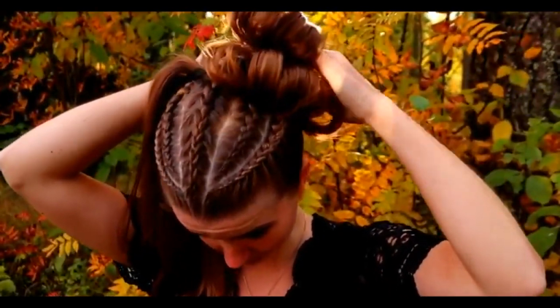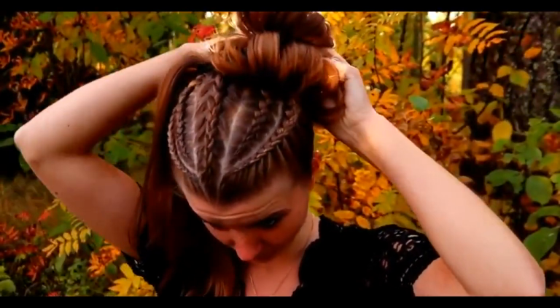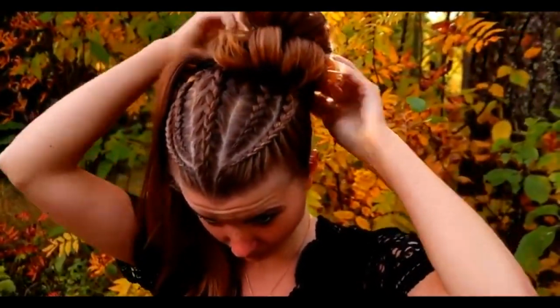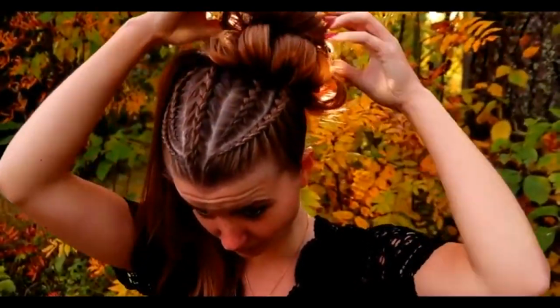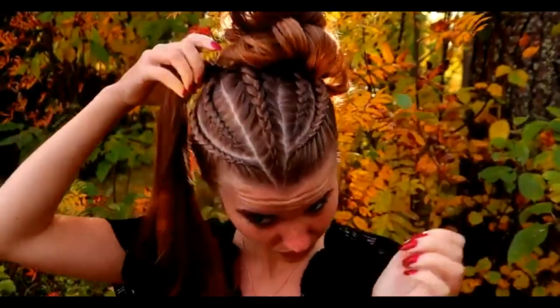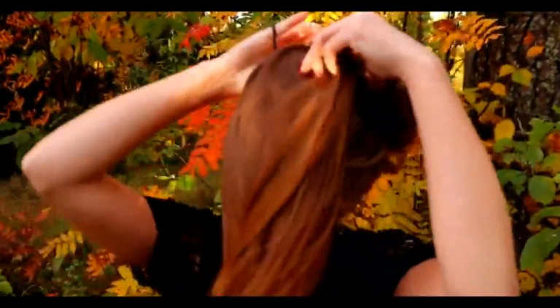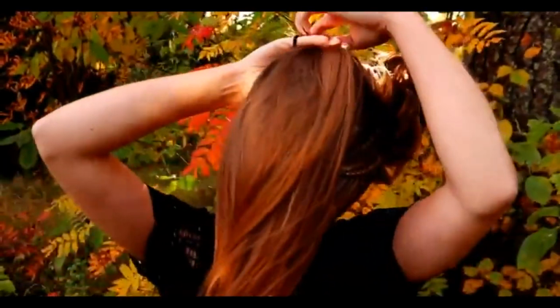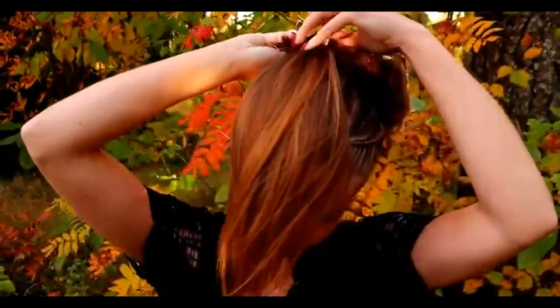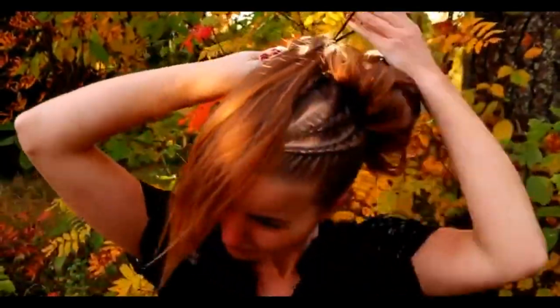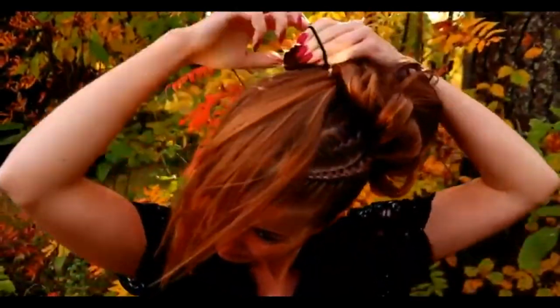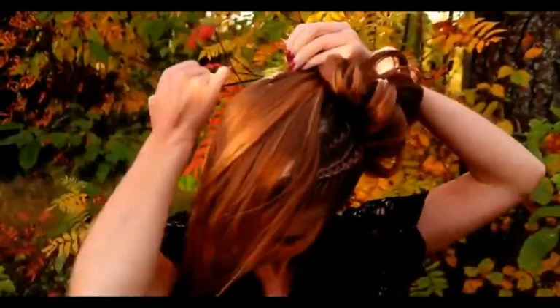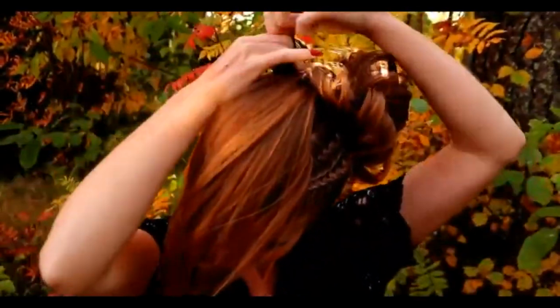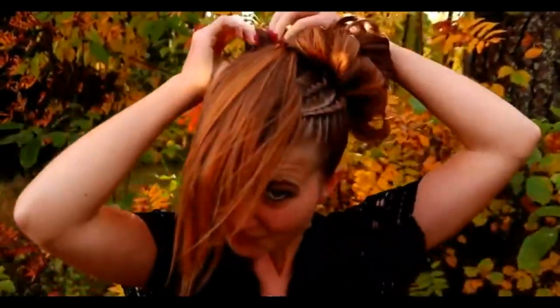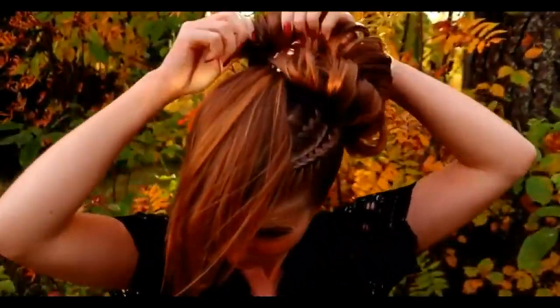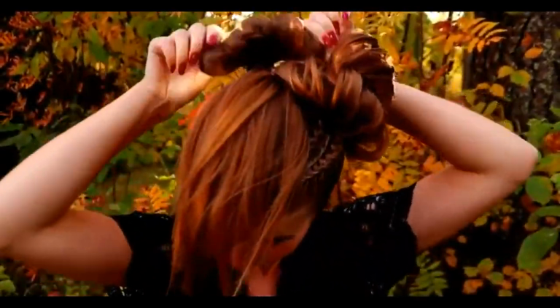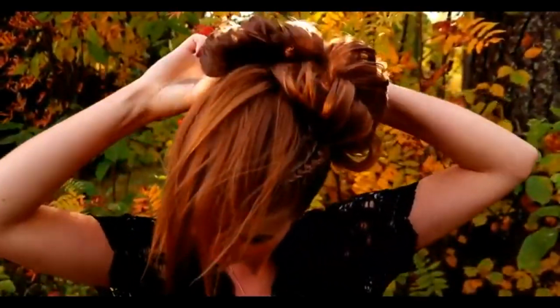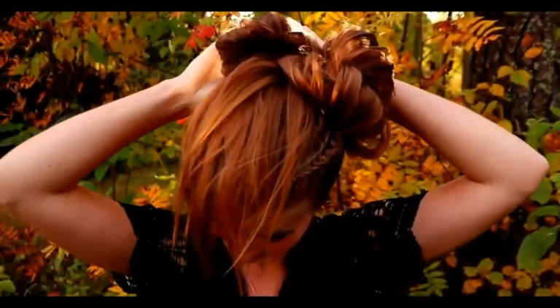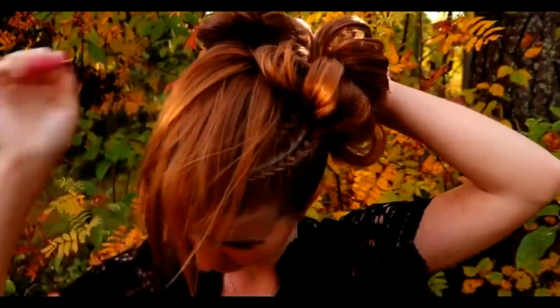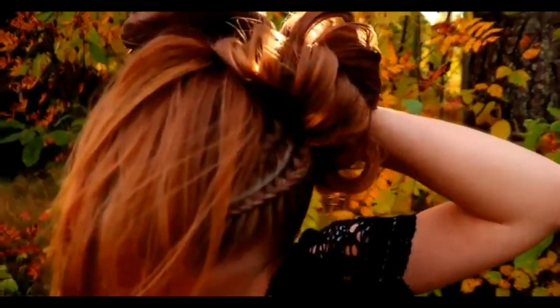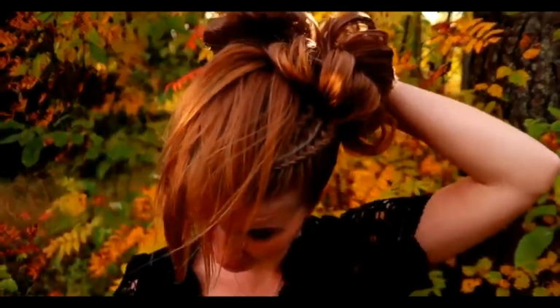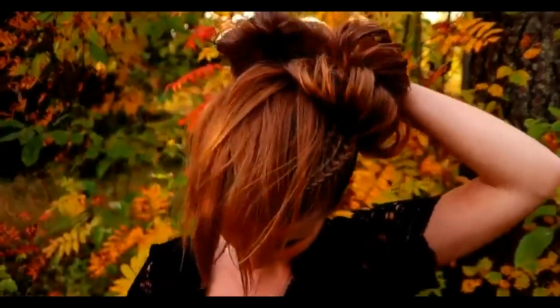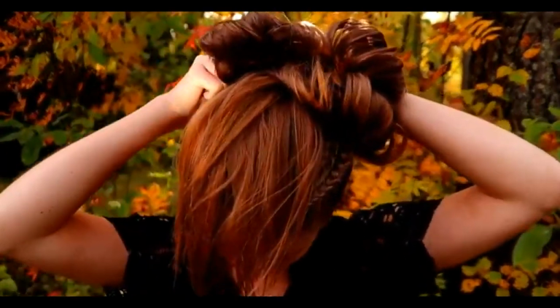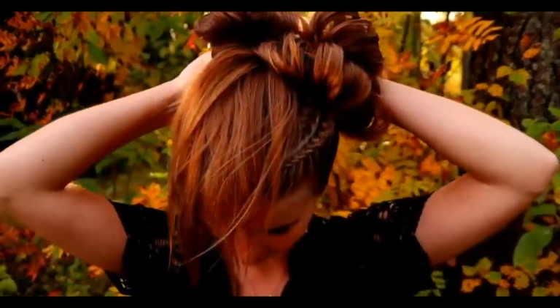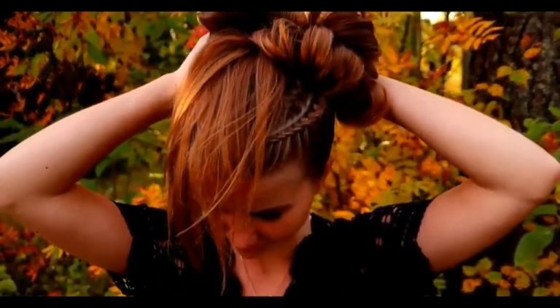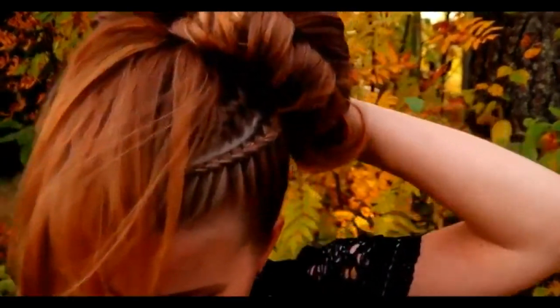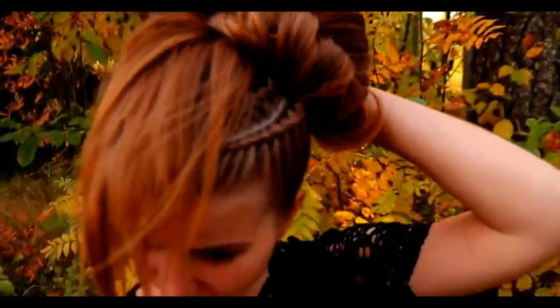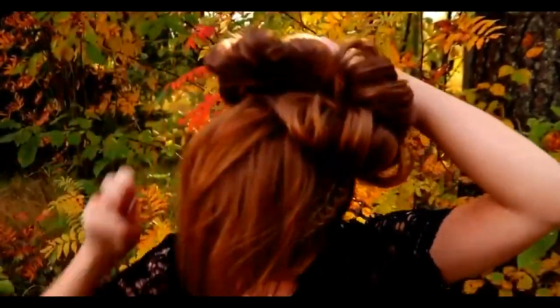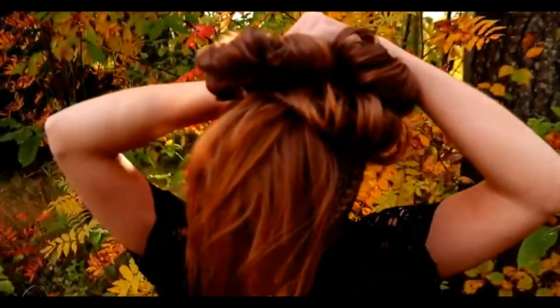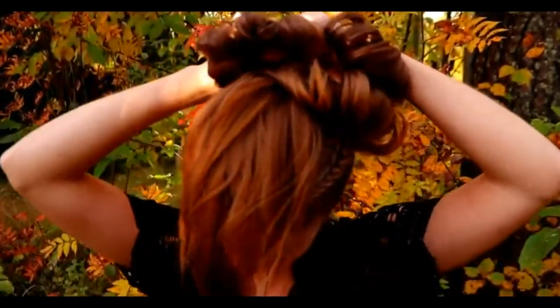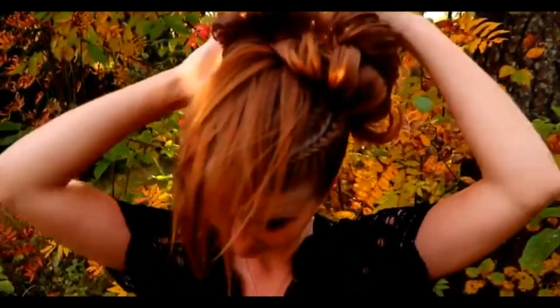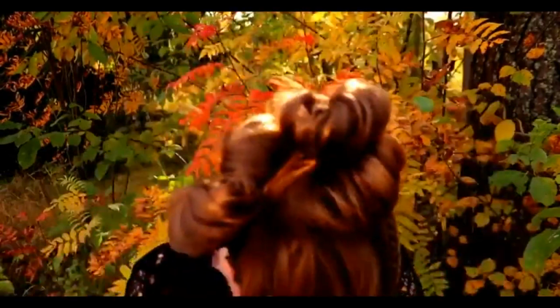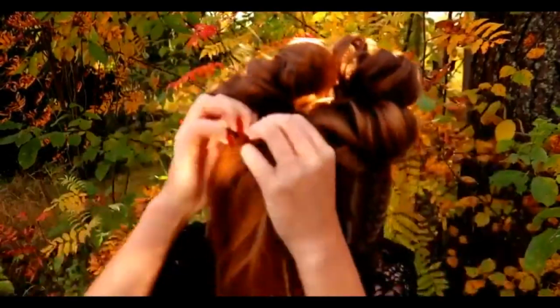At the end I will secure the shape I prefer with bobby pins, and after that I just do the same to the other side.